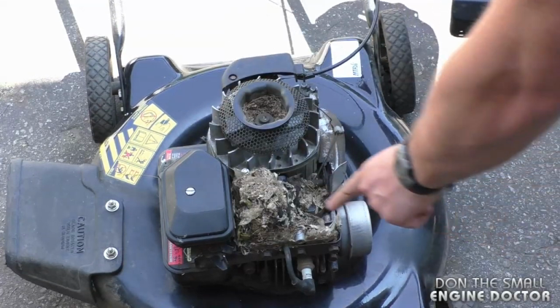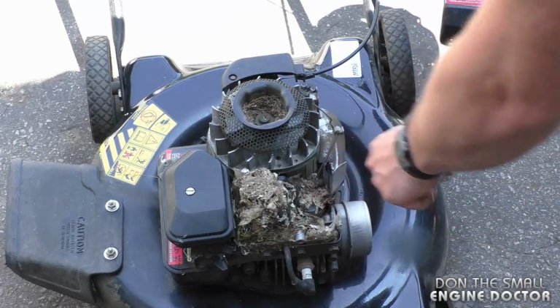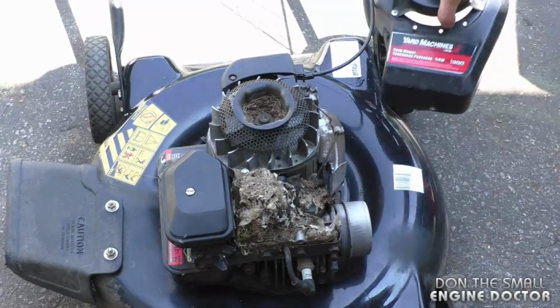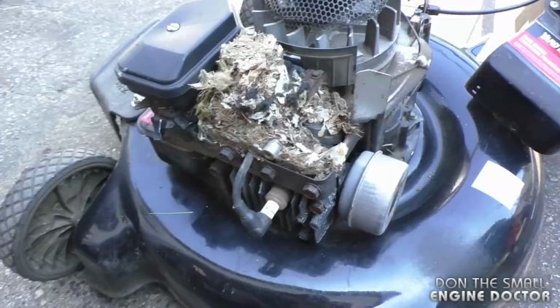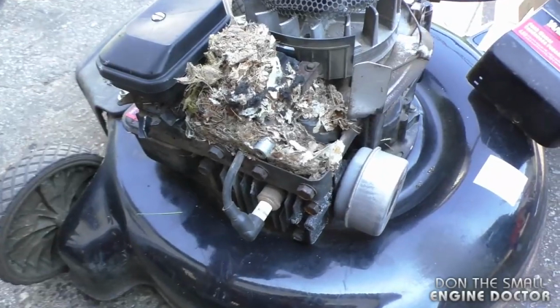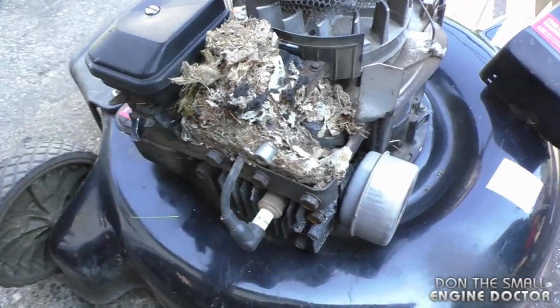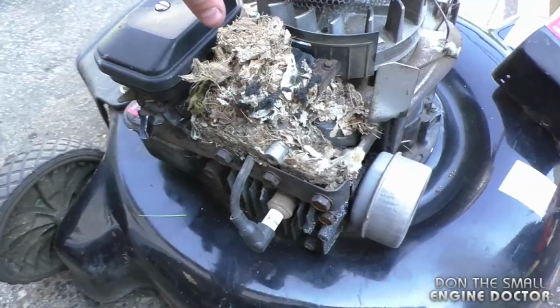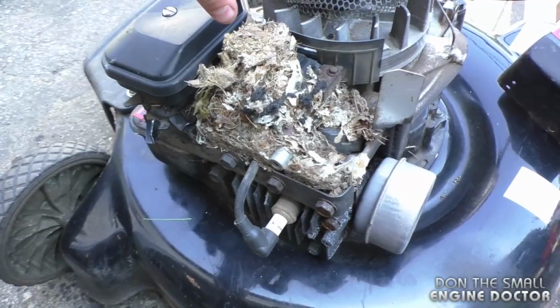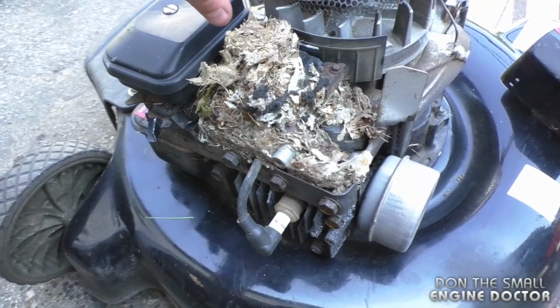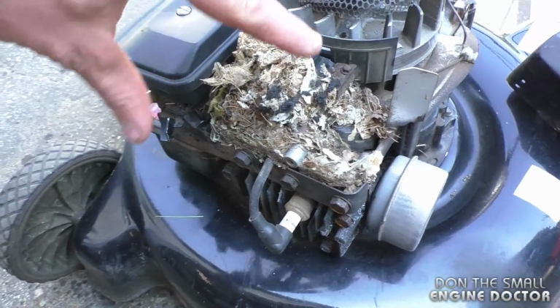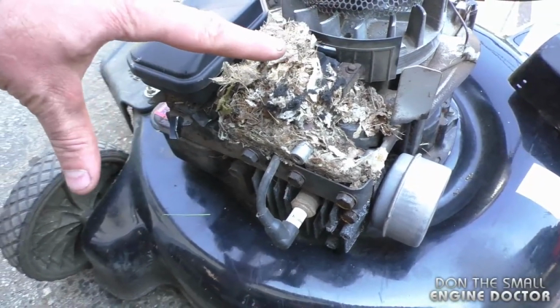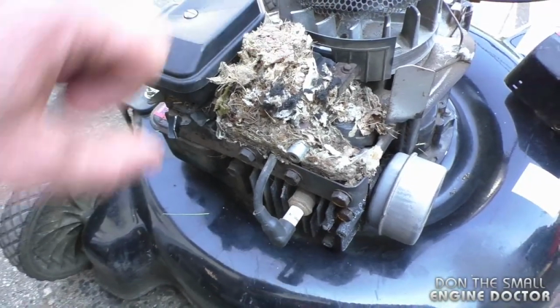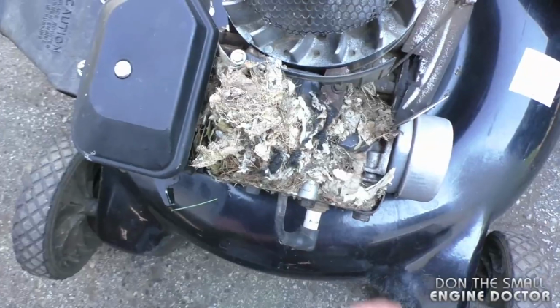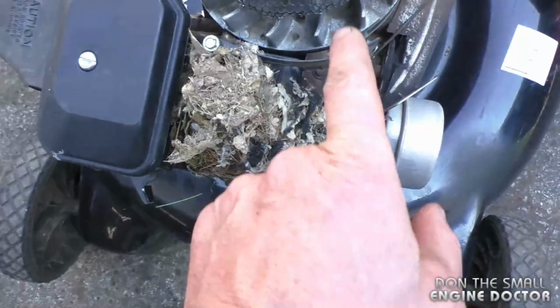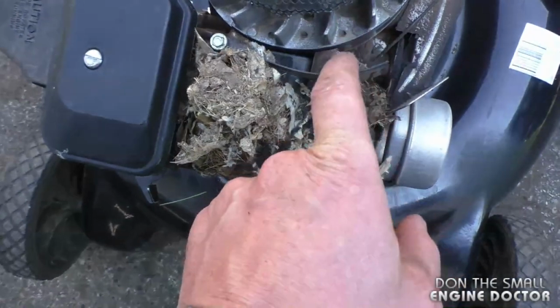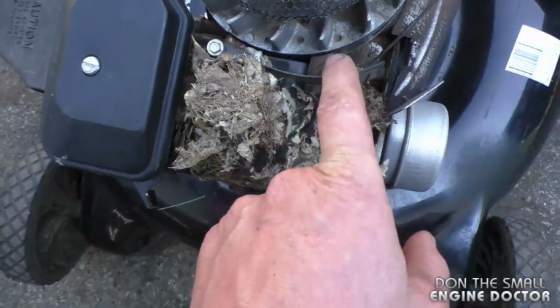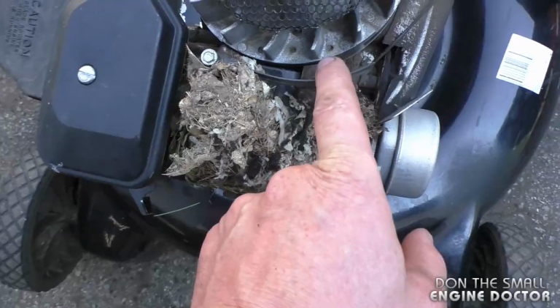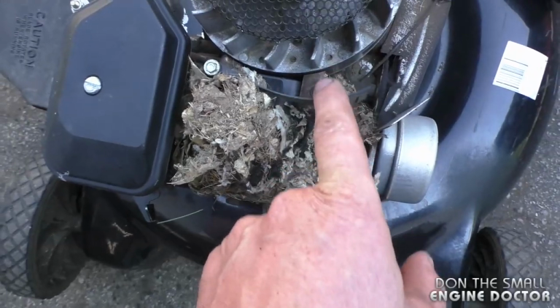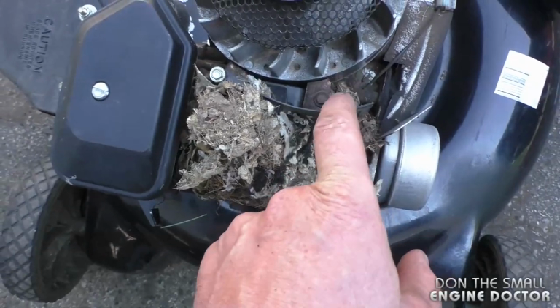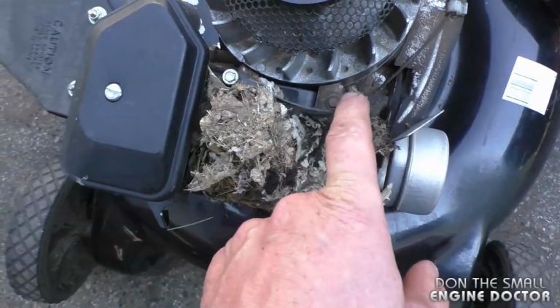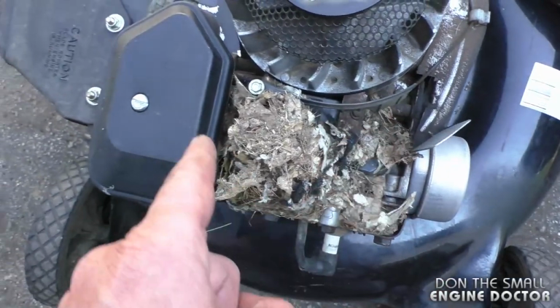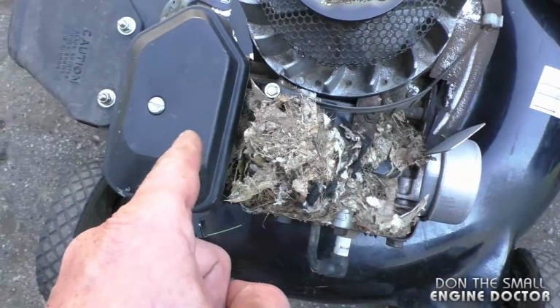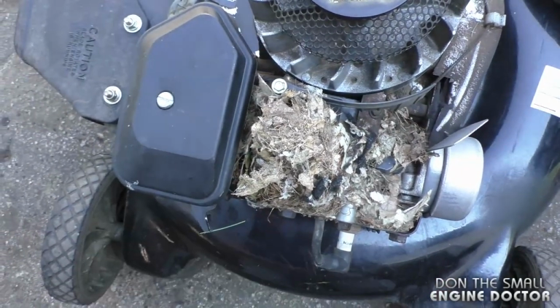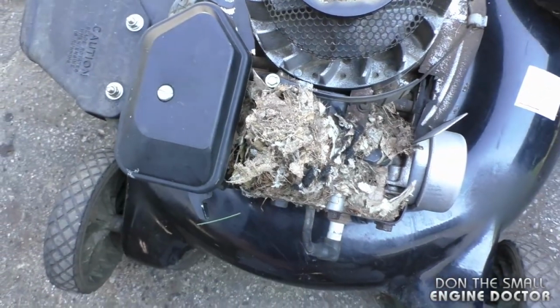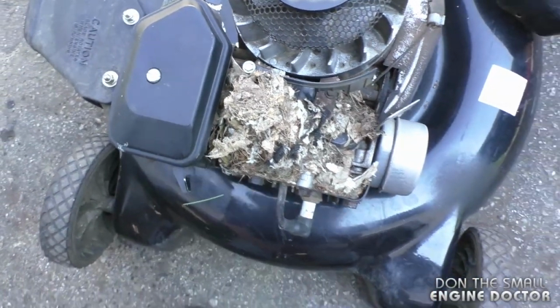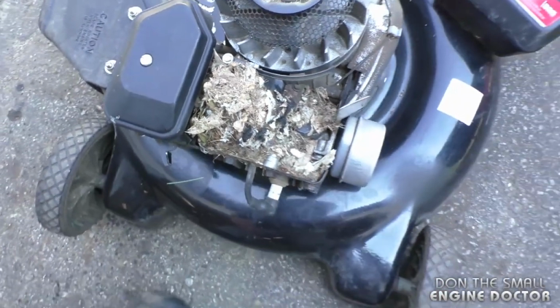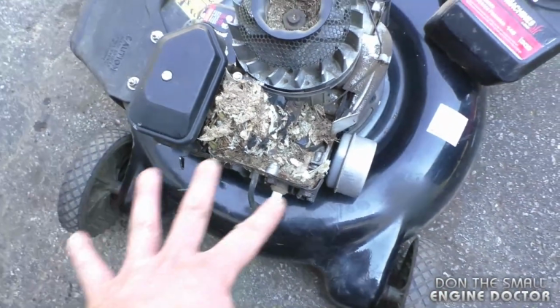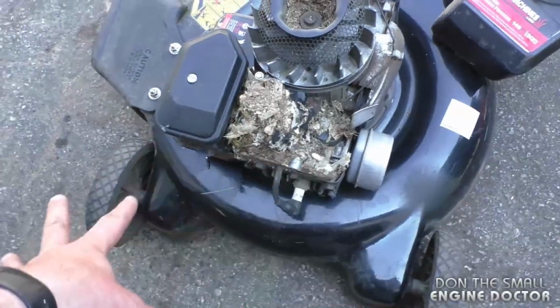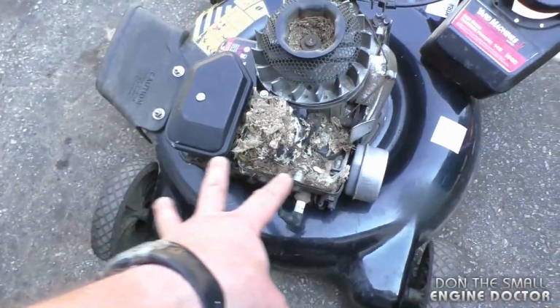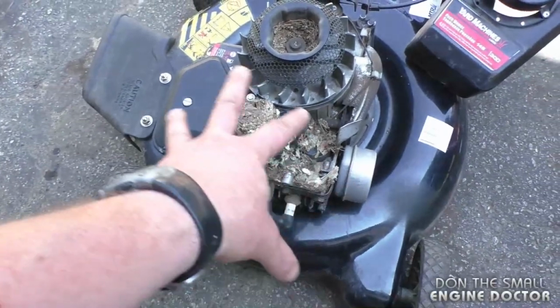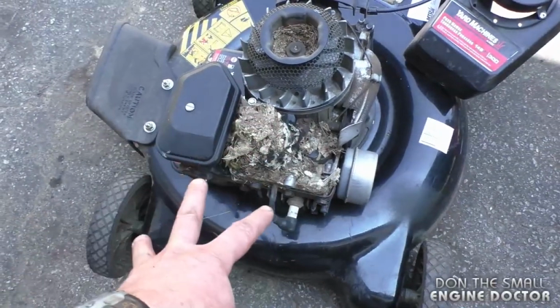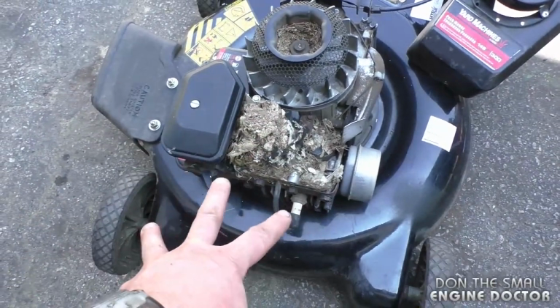There it is. So what's happened here: mice have gotten in and made a huge nest, and what's going on is the air vane here is not able to move the way it should. That's why the throttle is stuck wide open. The easy solution is just to air blow this out of the way.